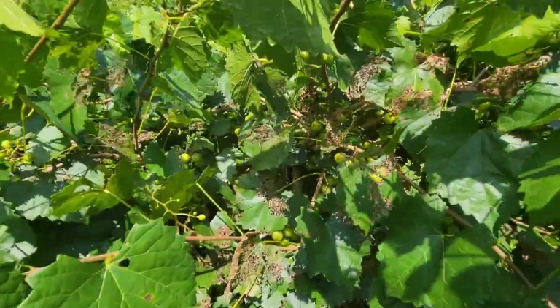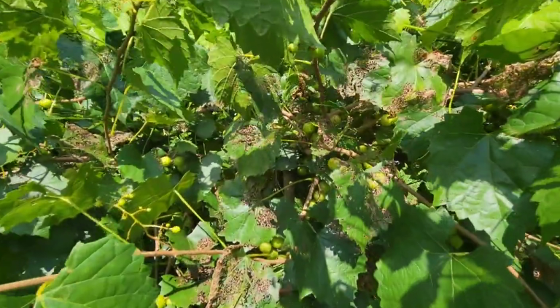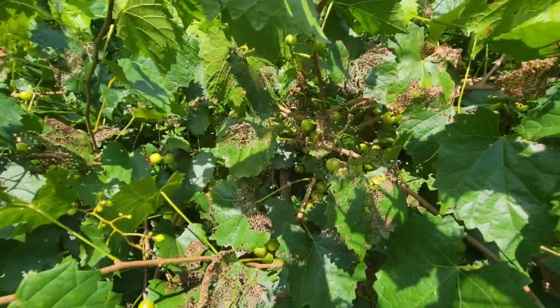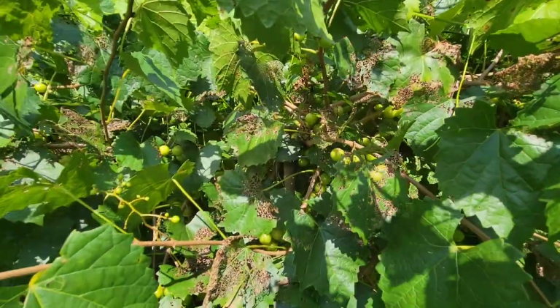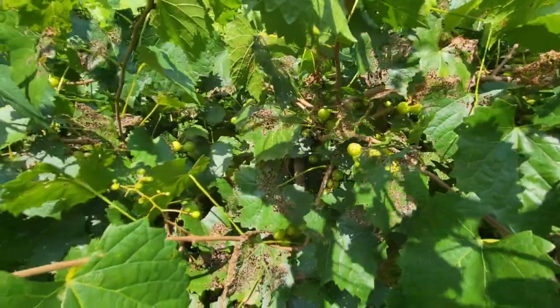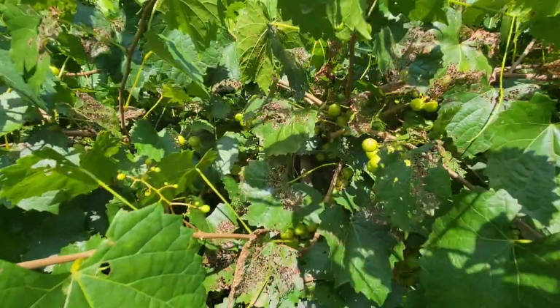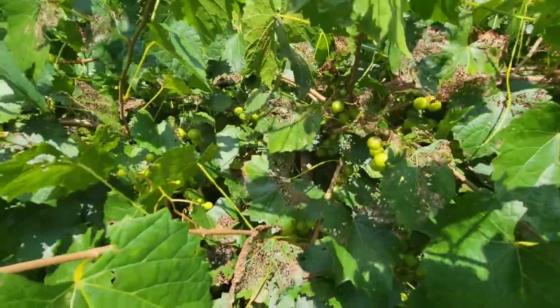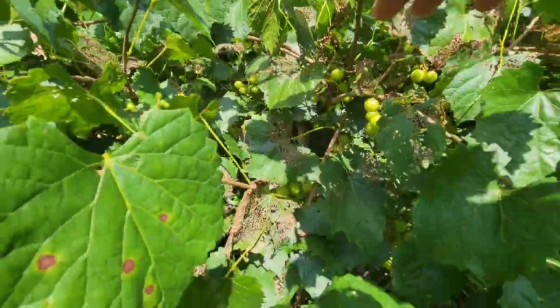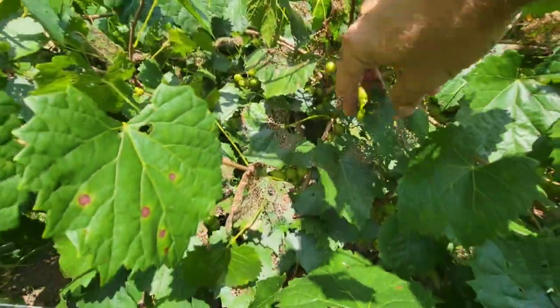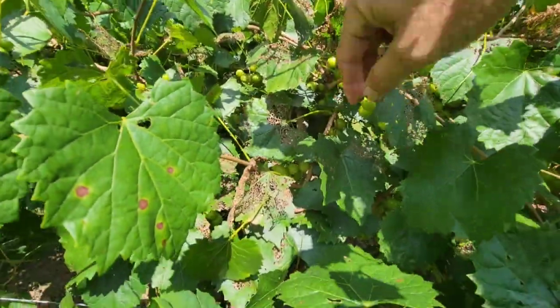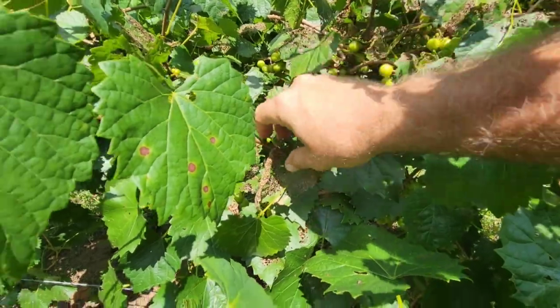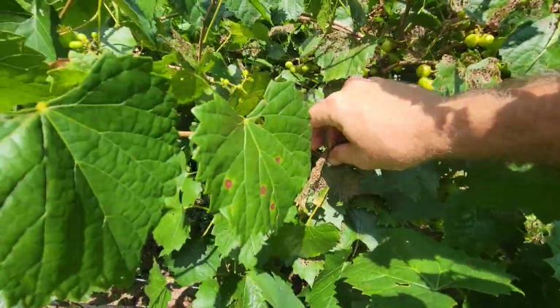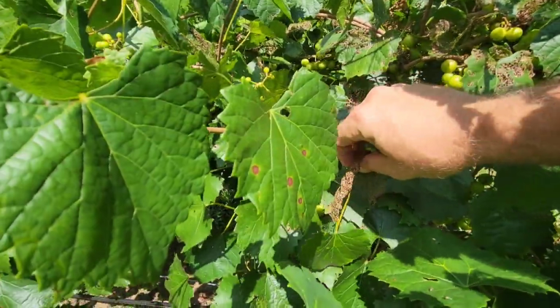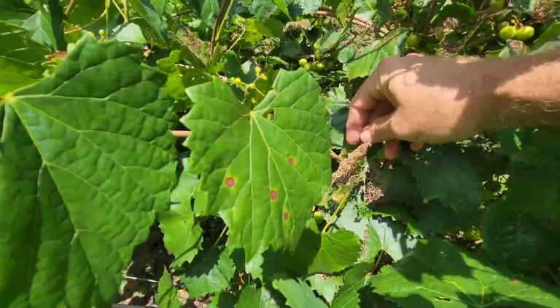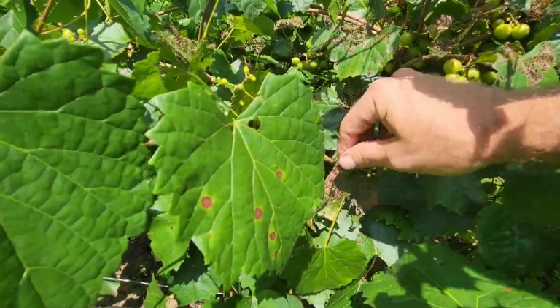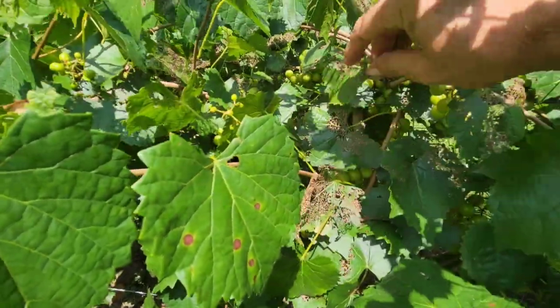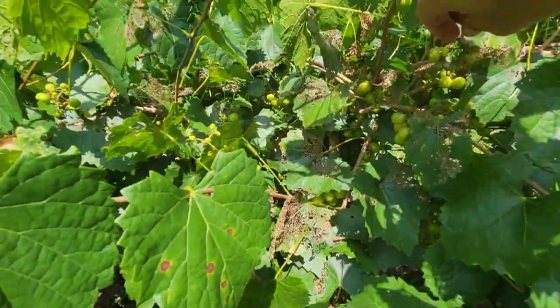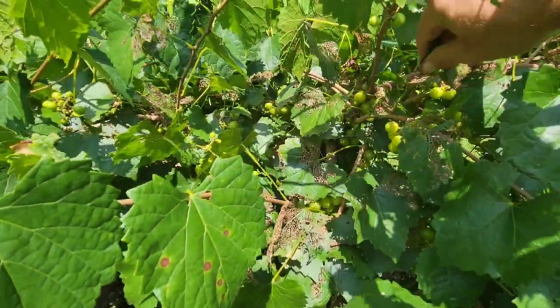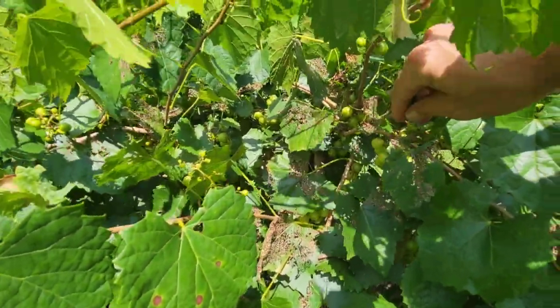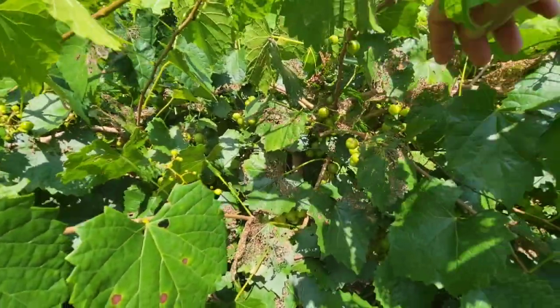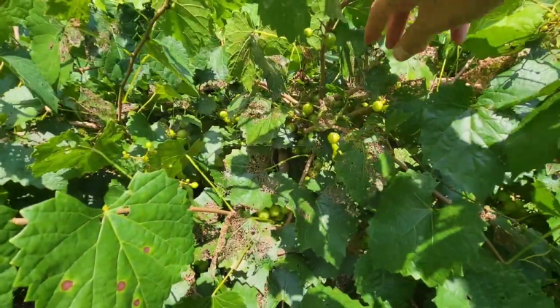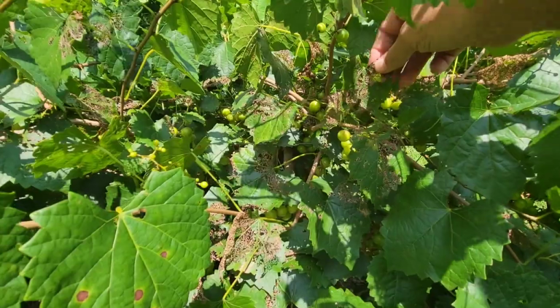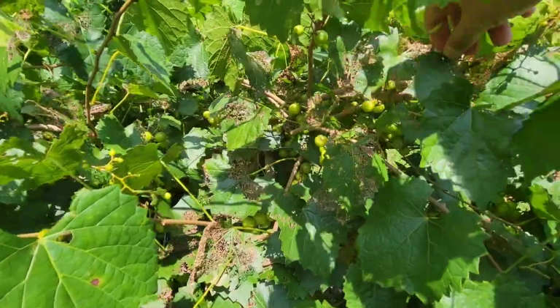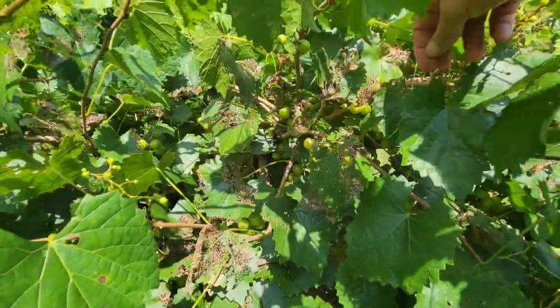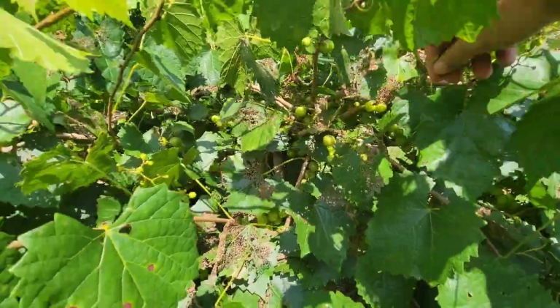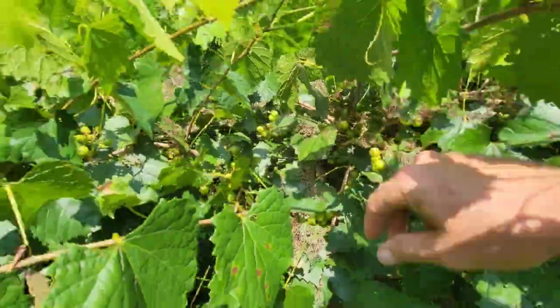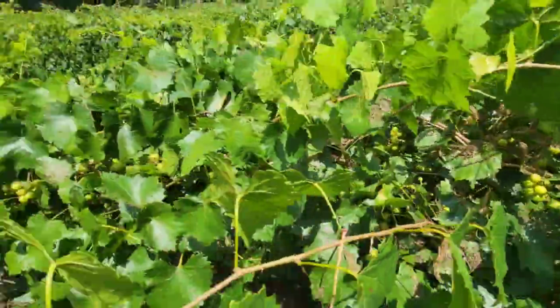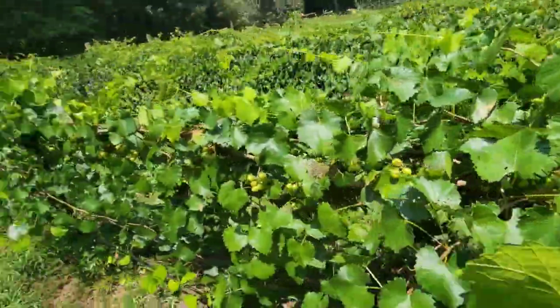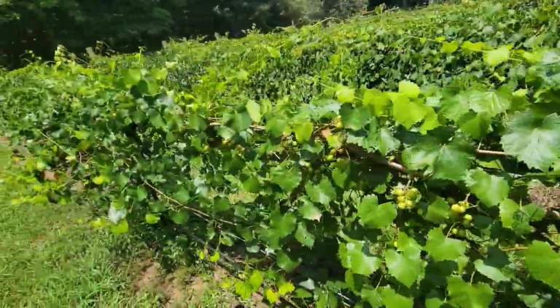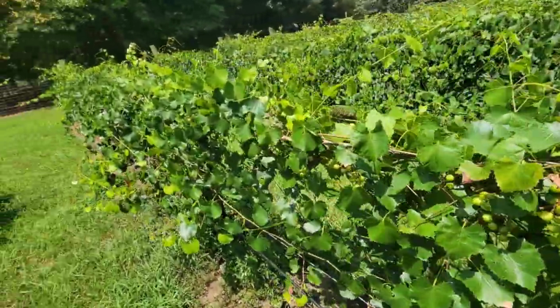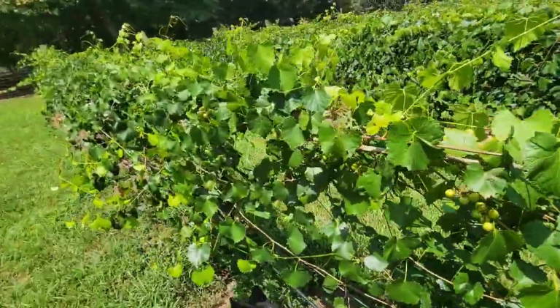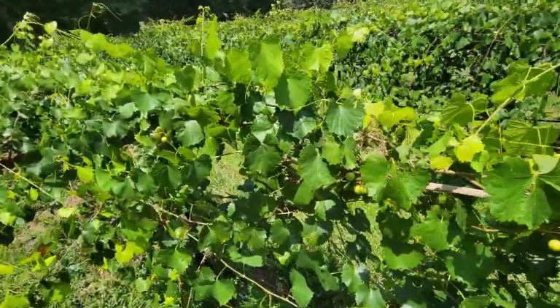You can see we had a little damage from Japanese beetles this year. We did pretty good keeping them under control — they got some little leaves here and there, but nothing super bad. They're about gone now.